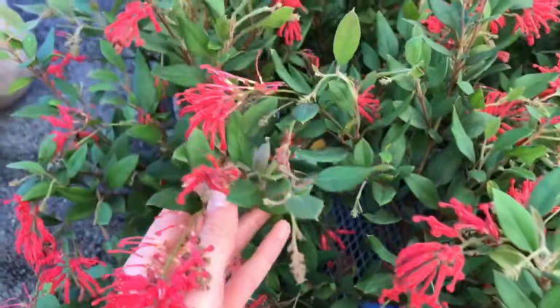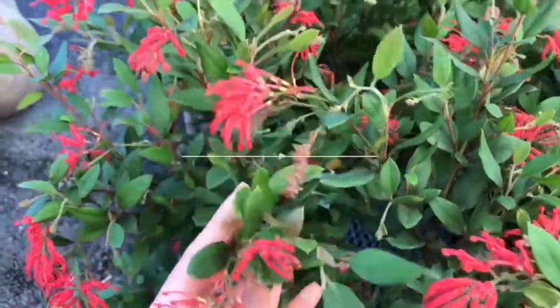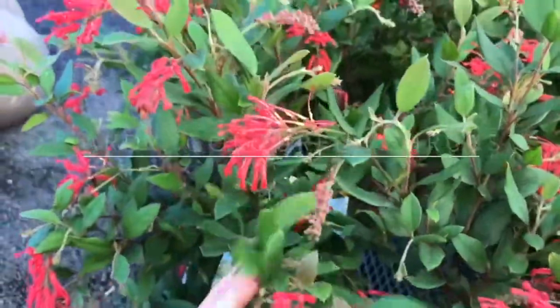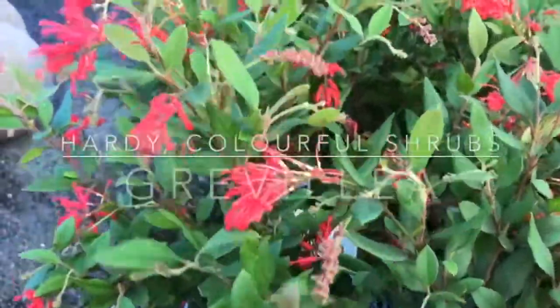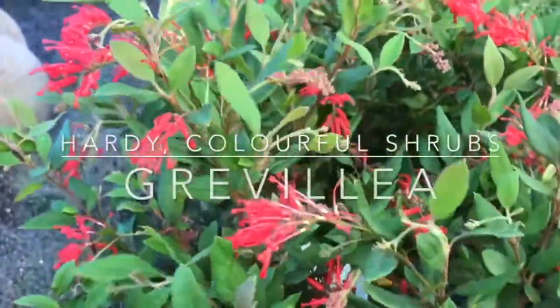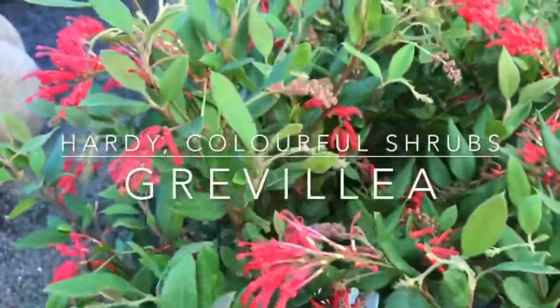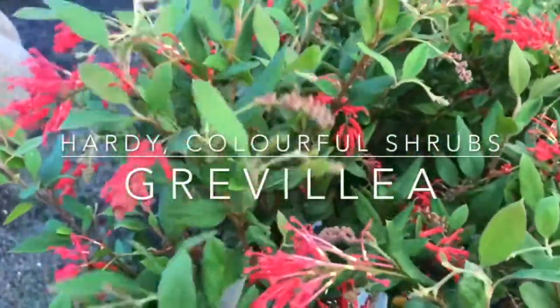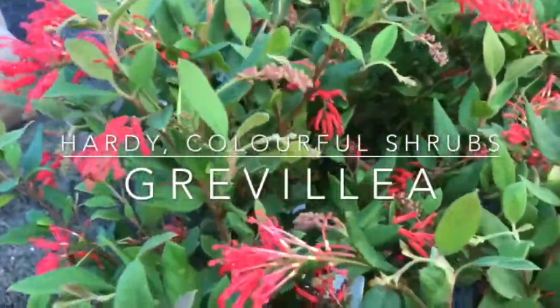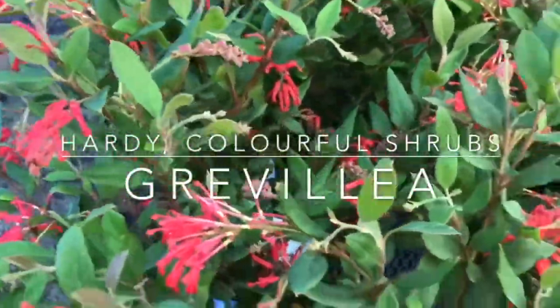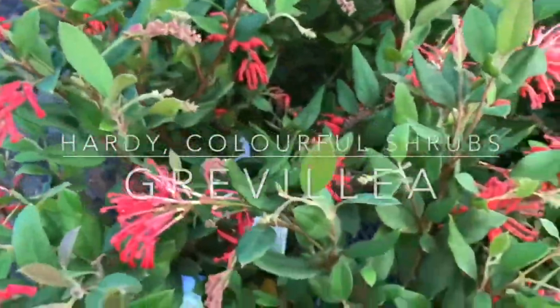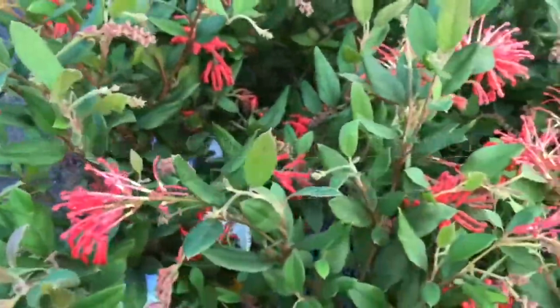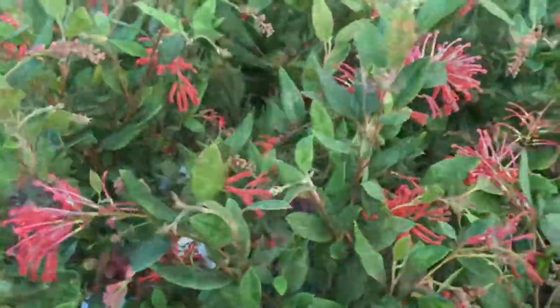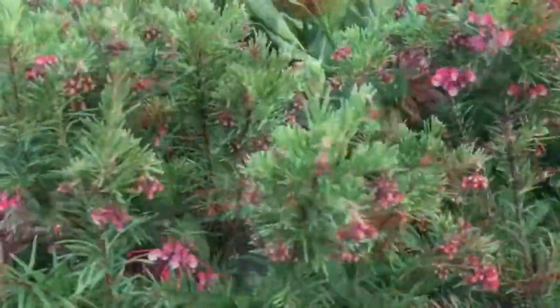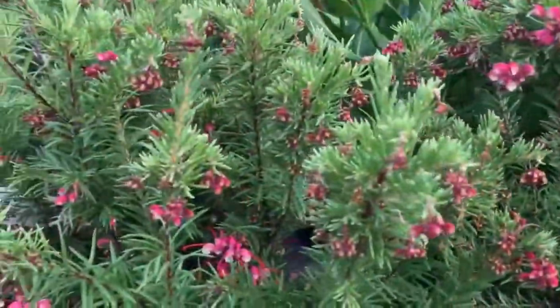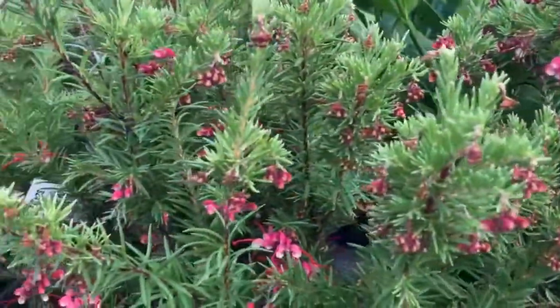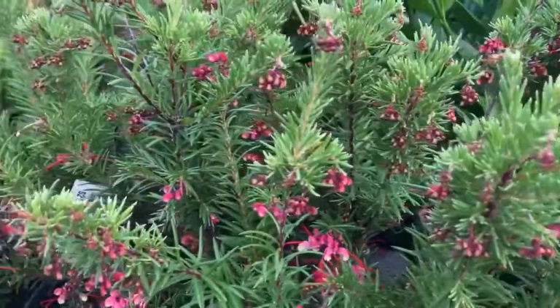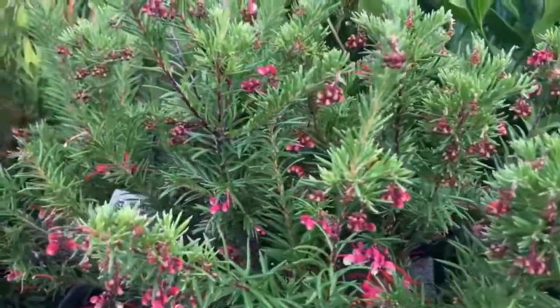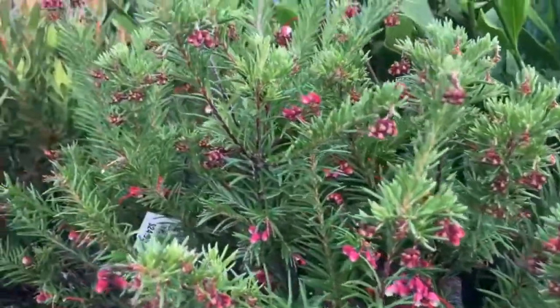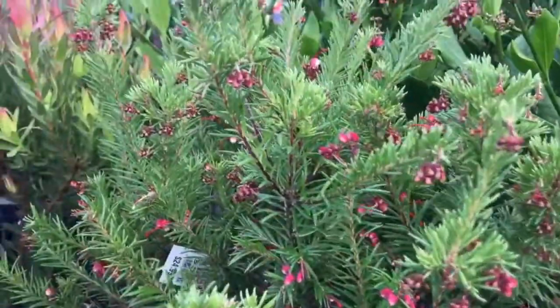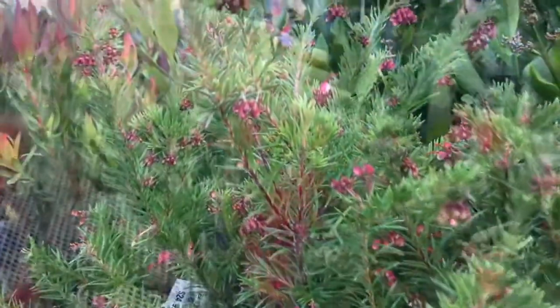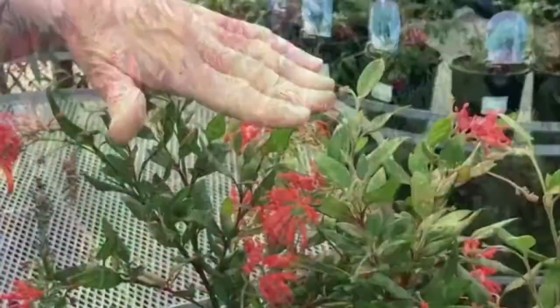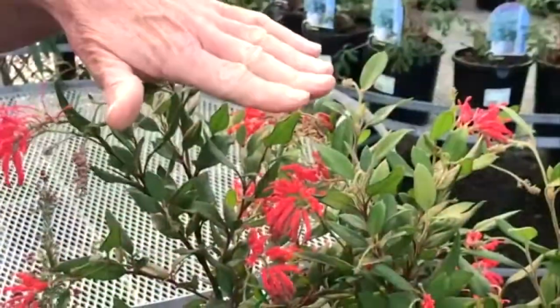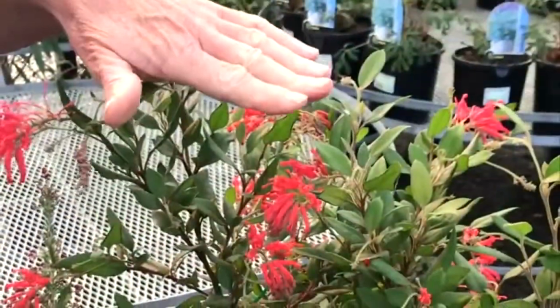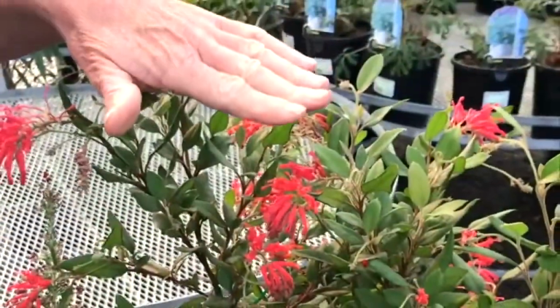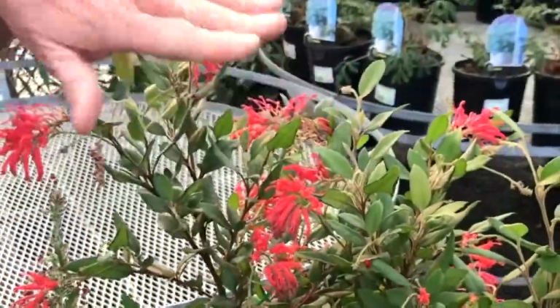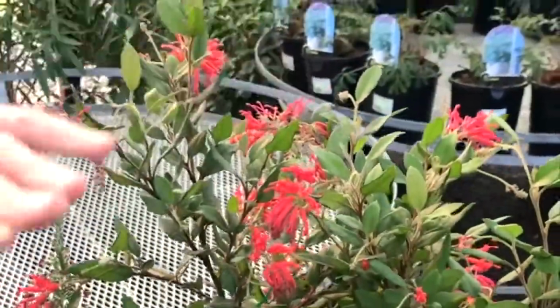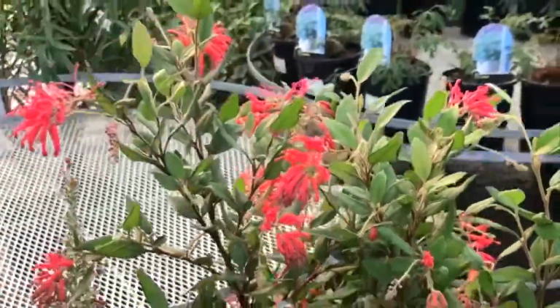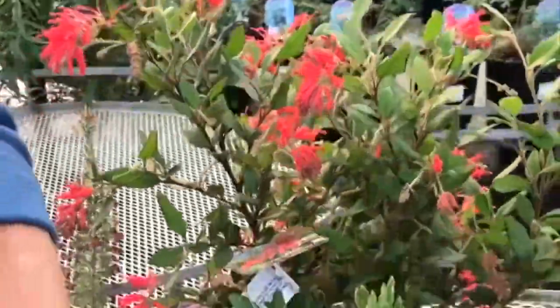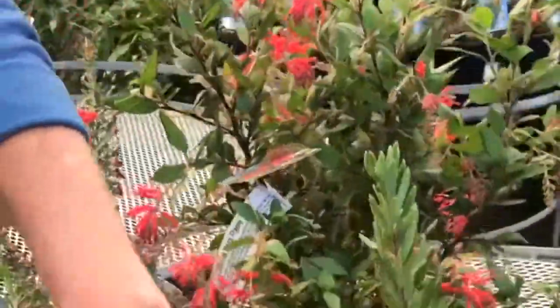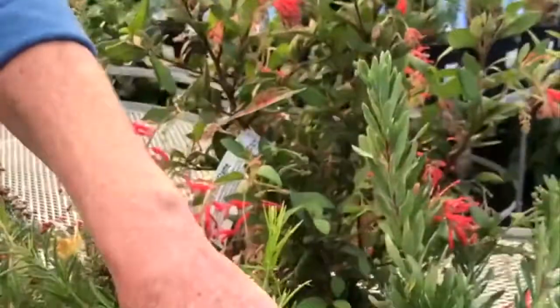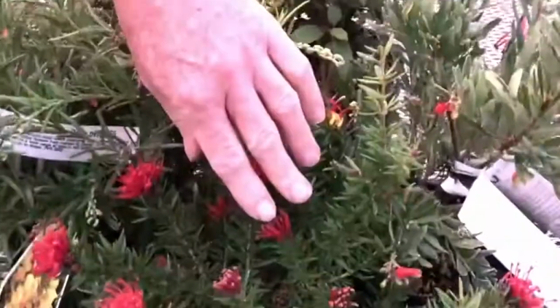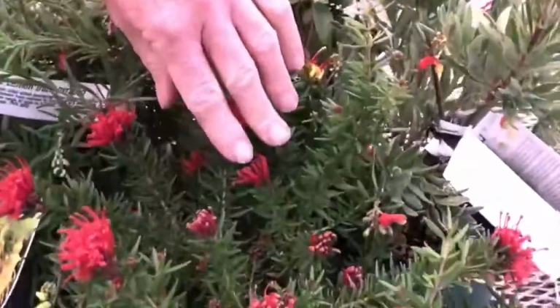Hi, today we're going to talk about Grevilleas because they're really colourful, very hardy, hugely drought tolerant and they come in all sizes and shapes. From this tall one here, Dewaflame, that's over a metre high,